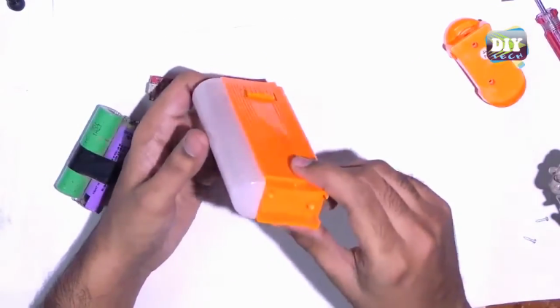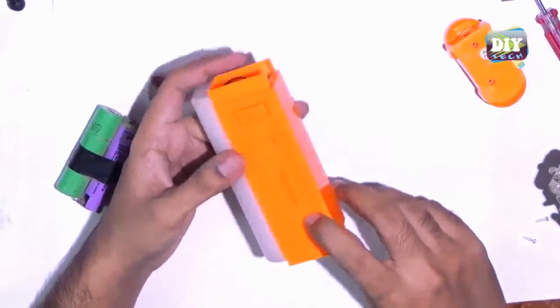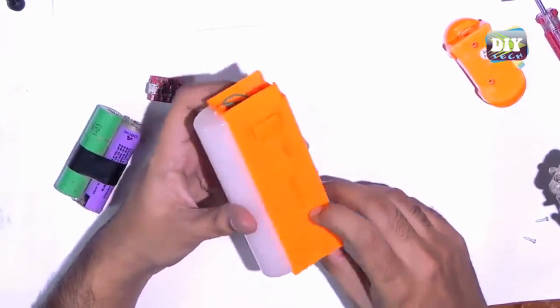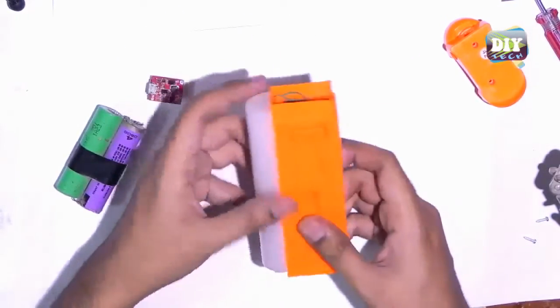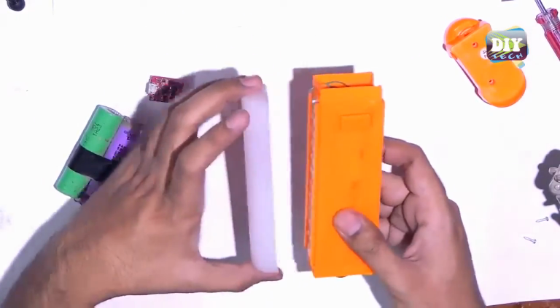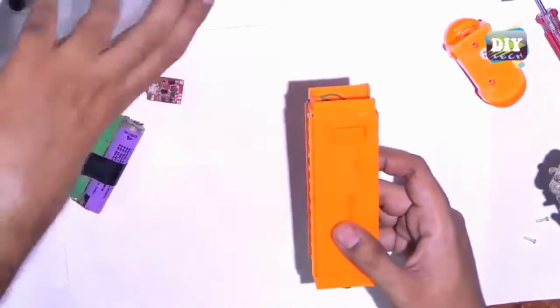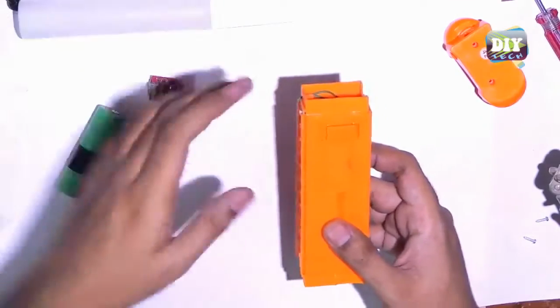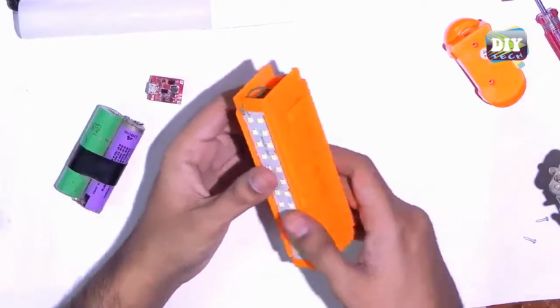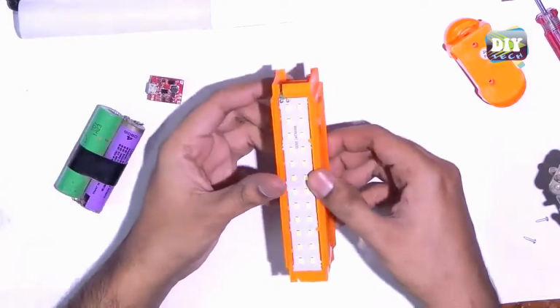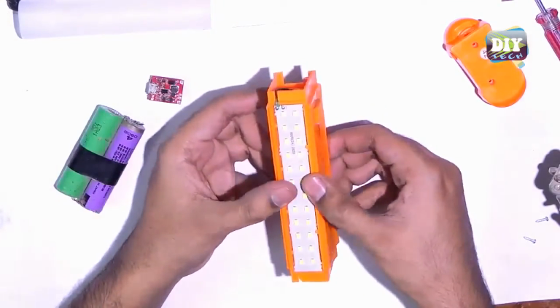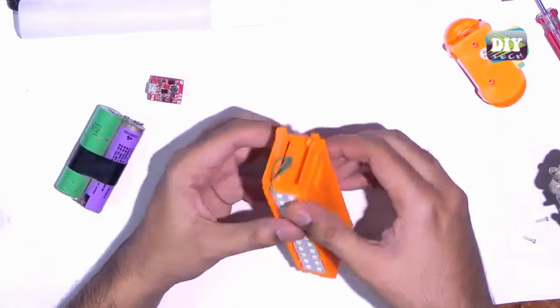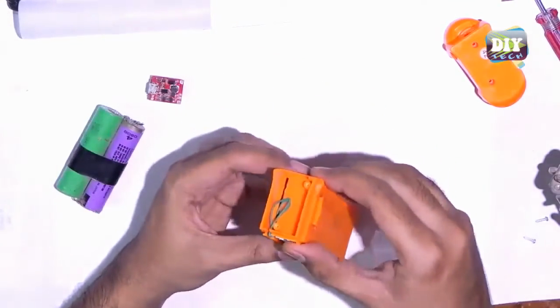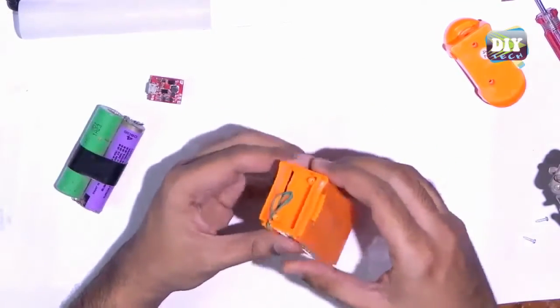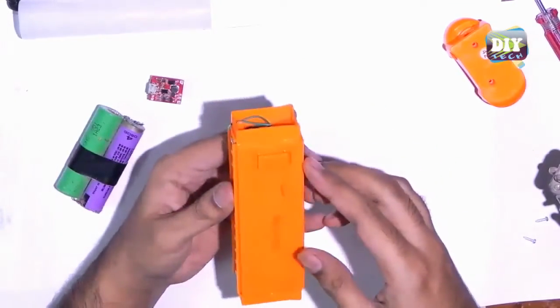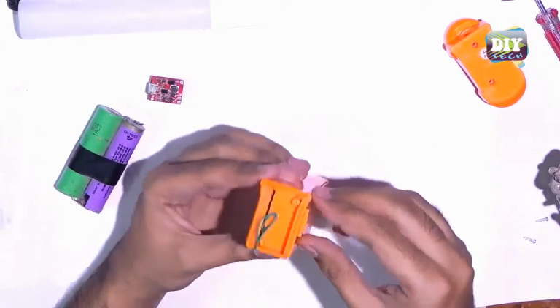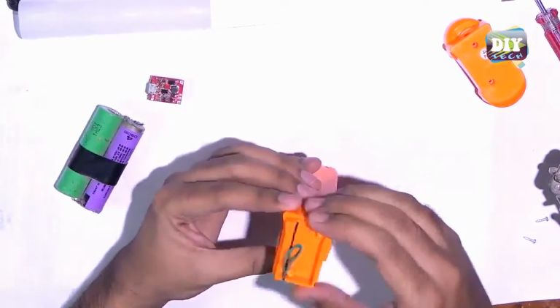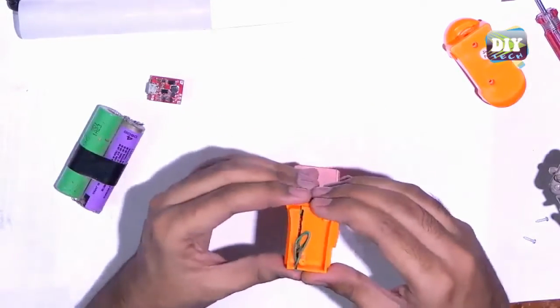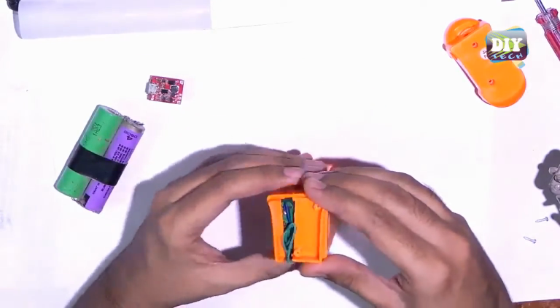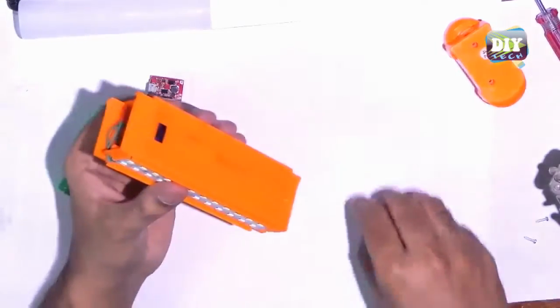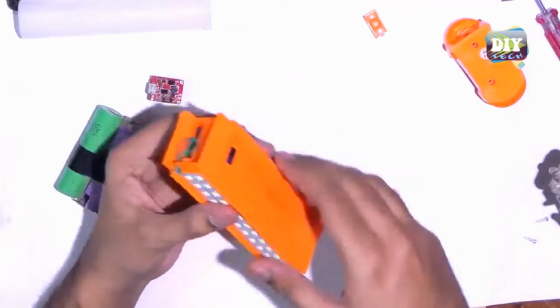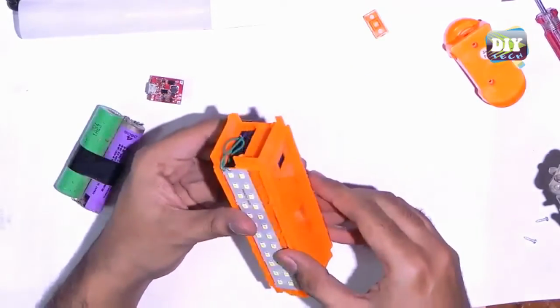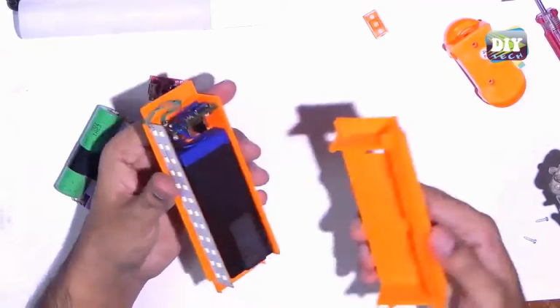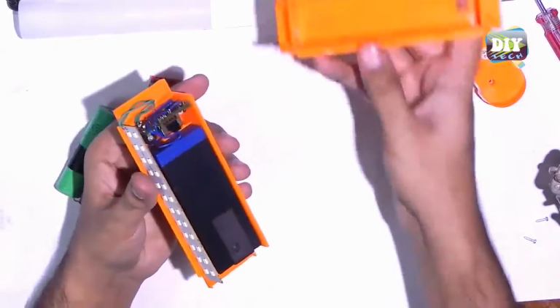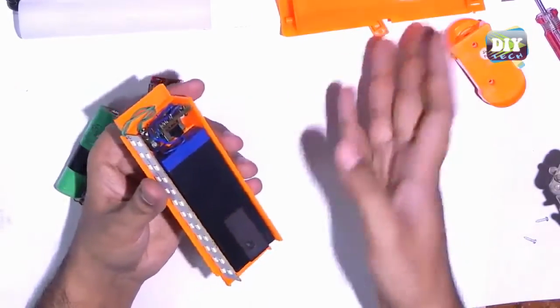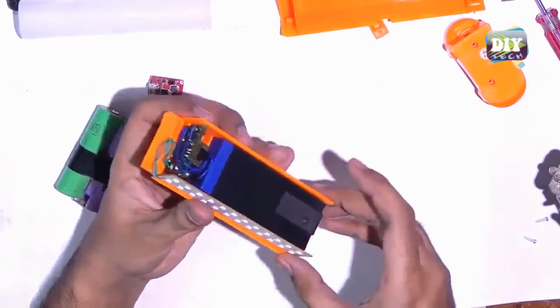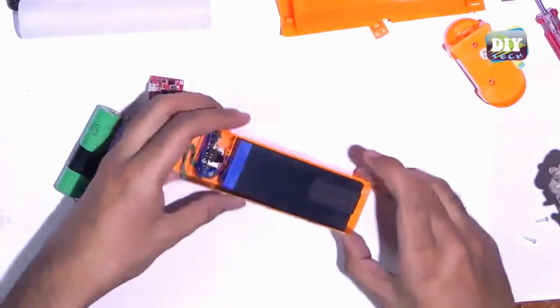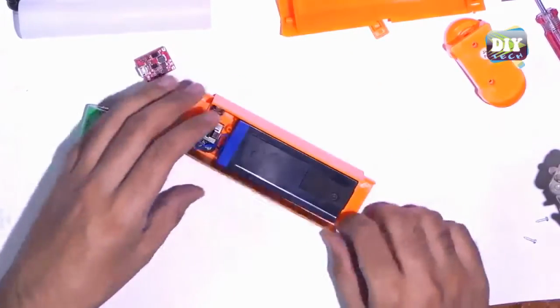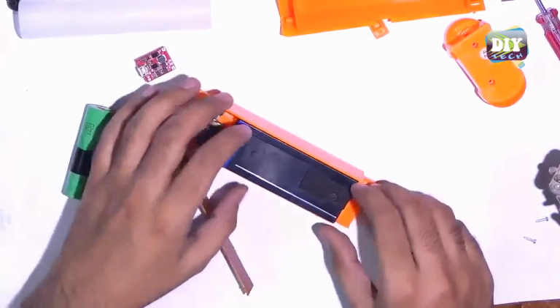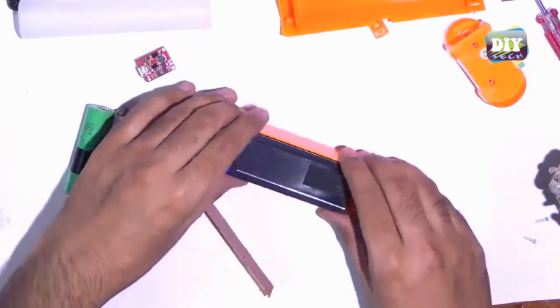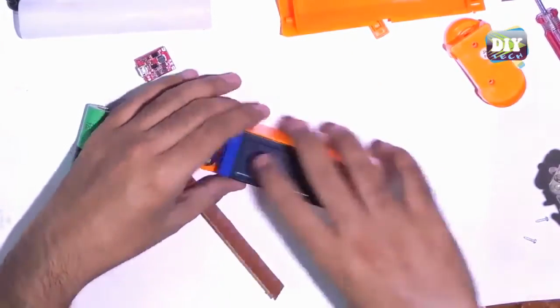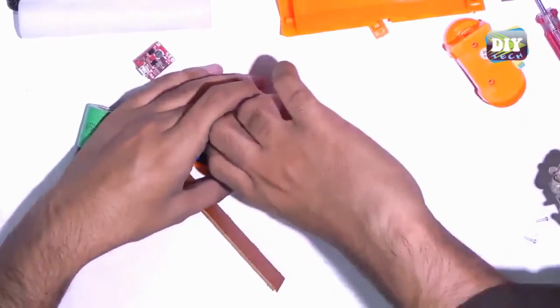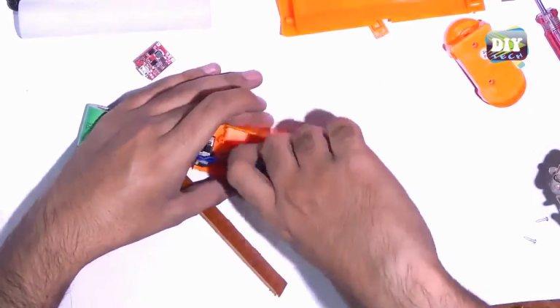Now we will open it and remove the old battery because we don't need it anymore. We will also remove any extra components from the circuit, like DC female connectors and LED charging indication lights.